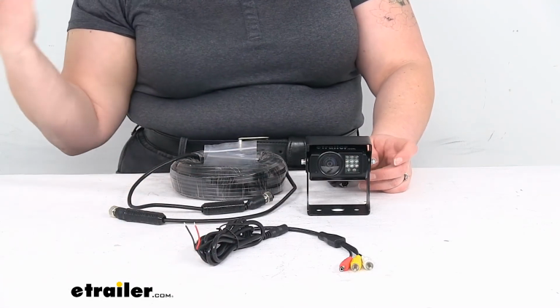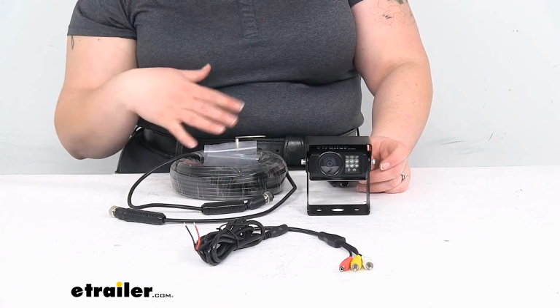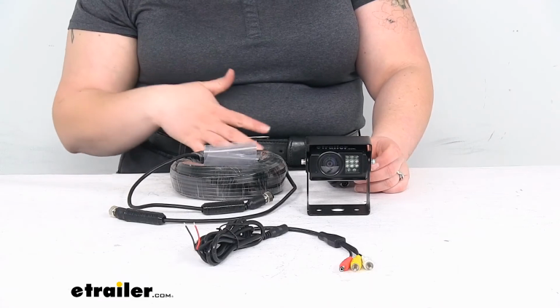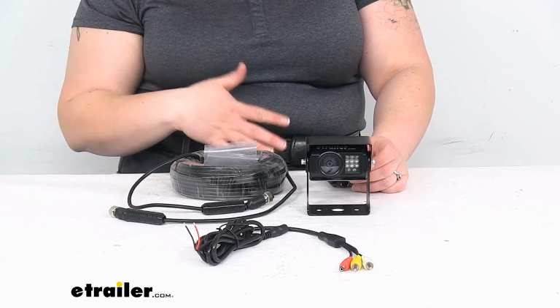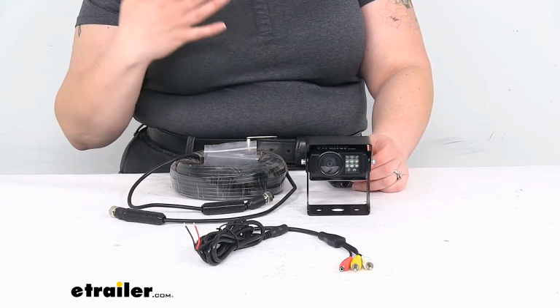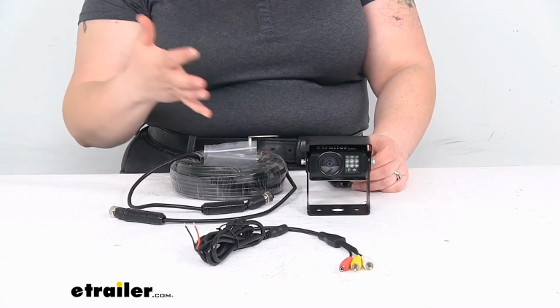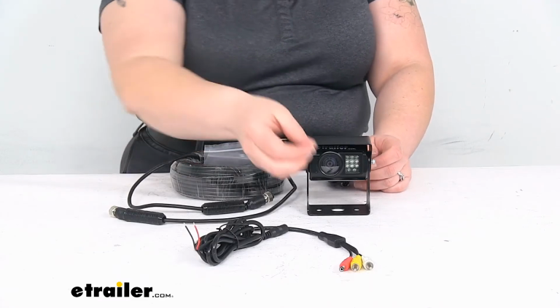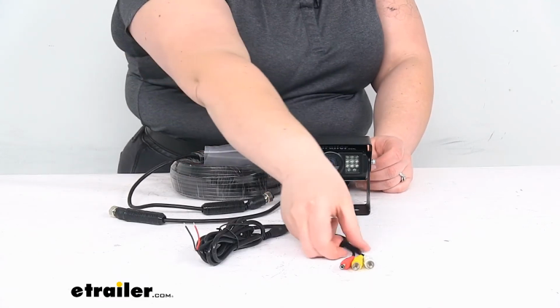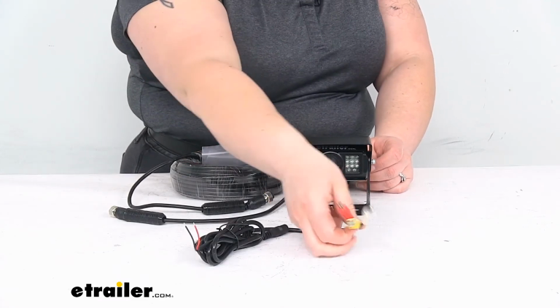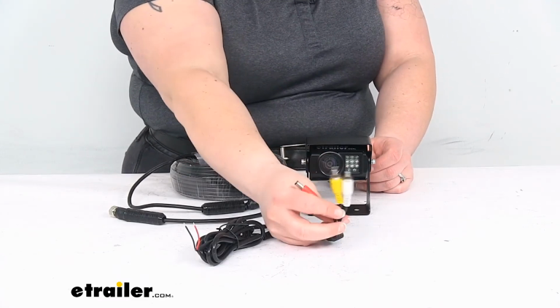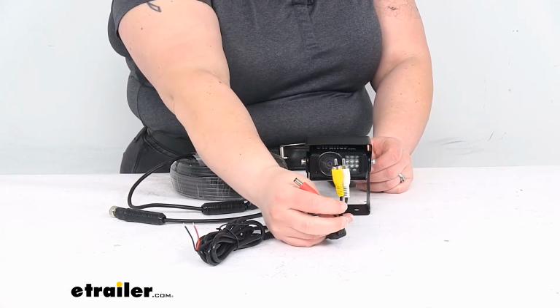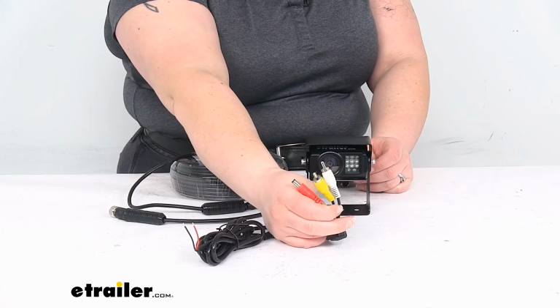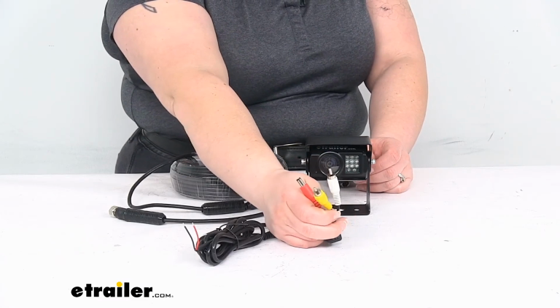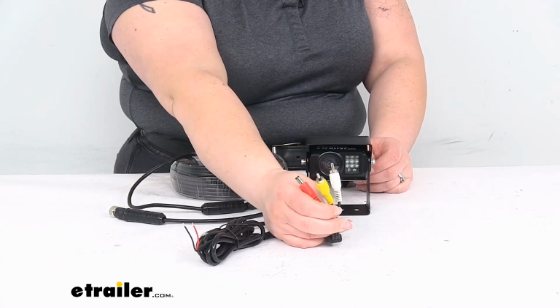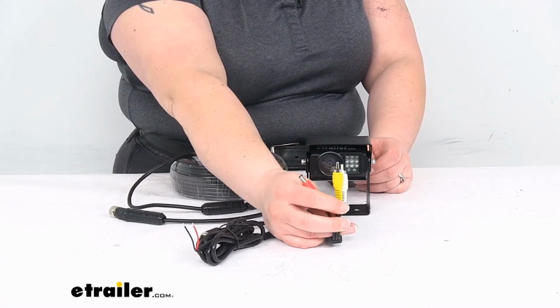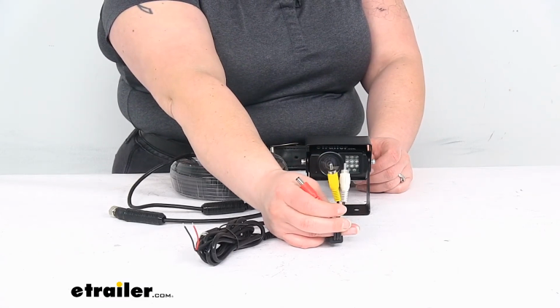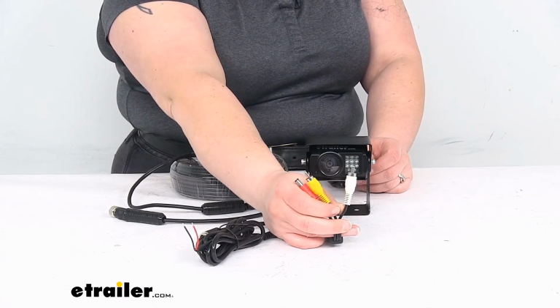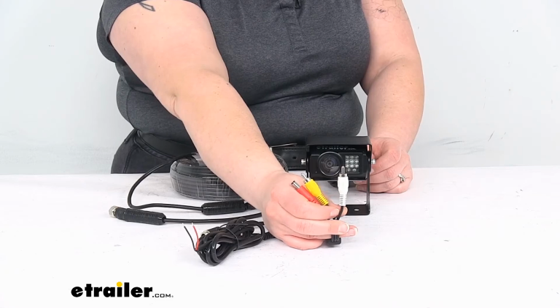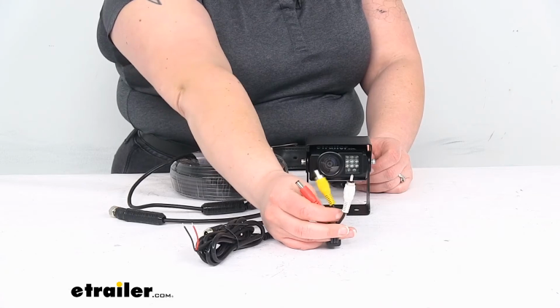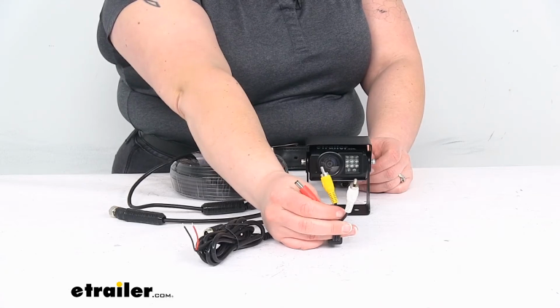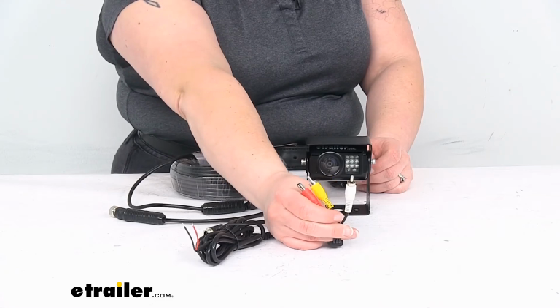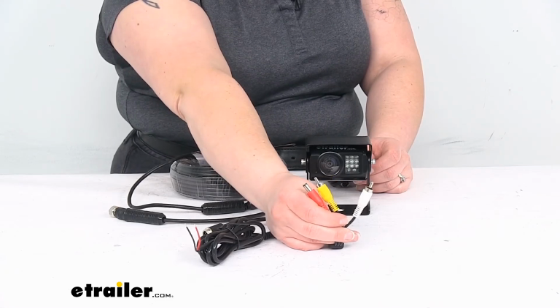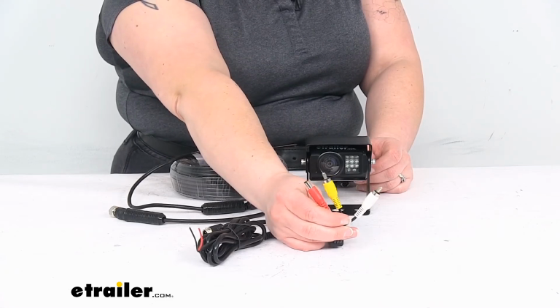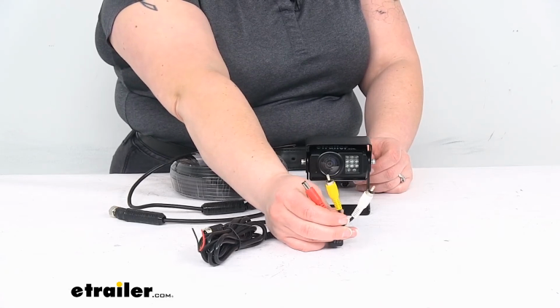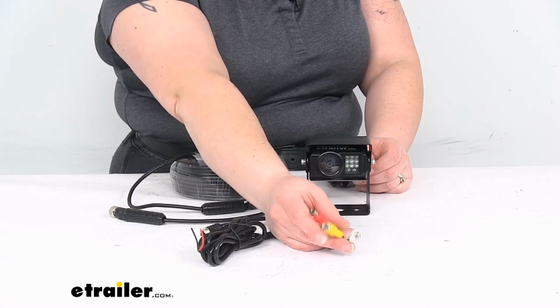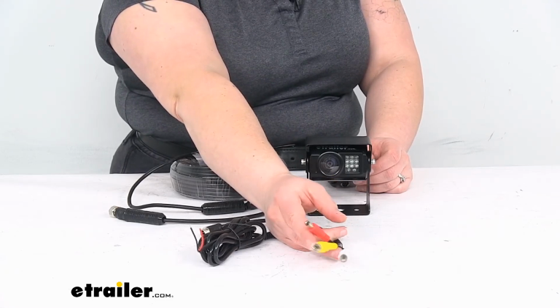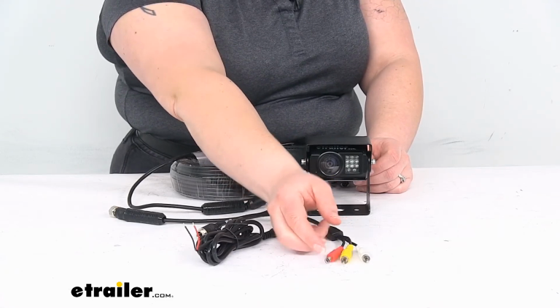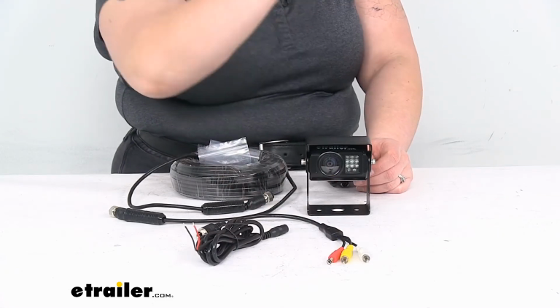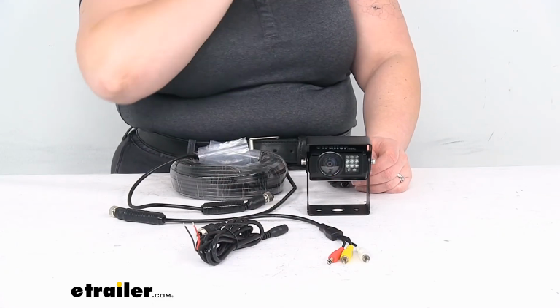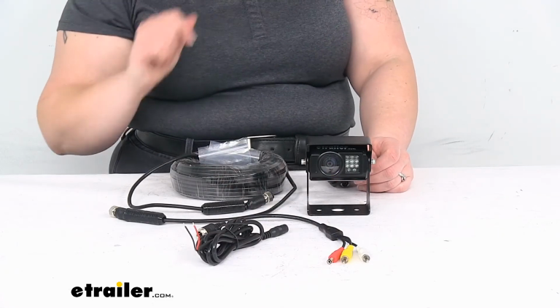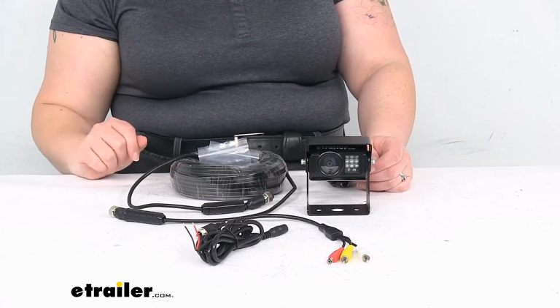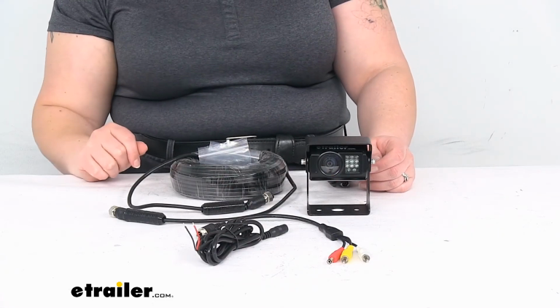This doesn't come with one, but since it has the RCA cables, it should be pretty easy to find one that works. We have a lot of options here at eTrailer.com, so if you want to go that route, we have you covered there.